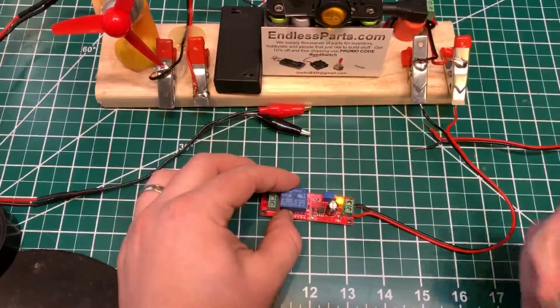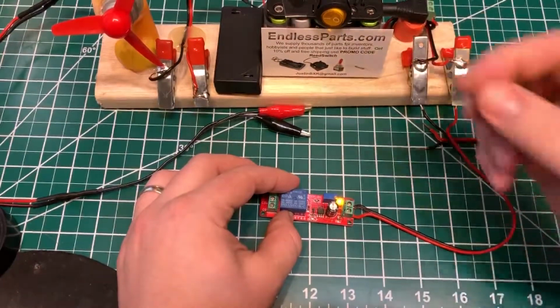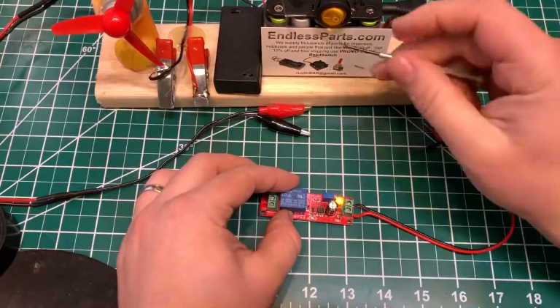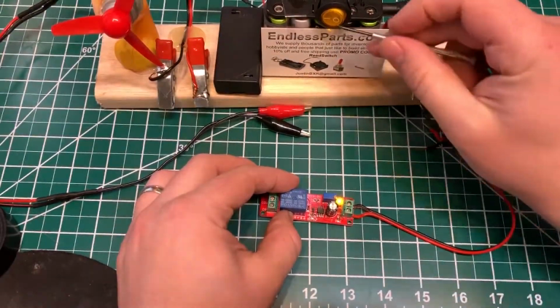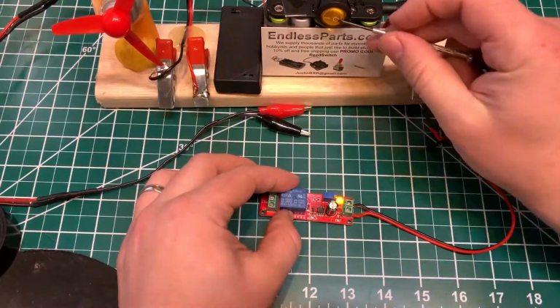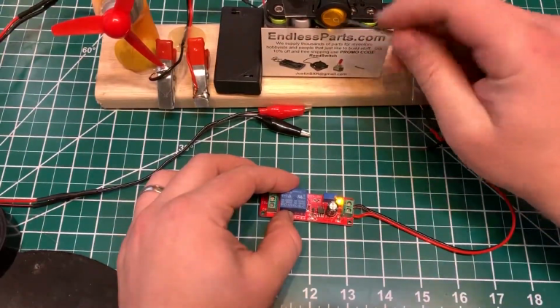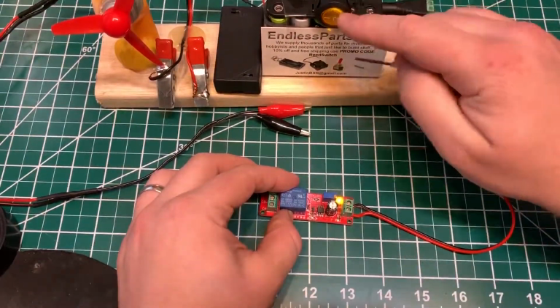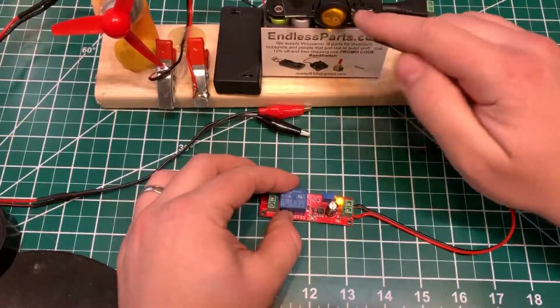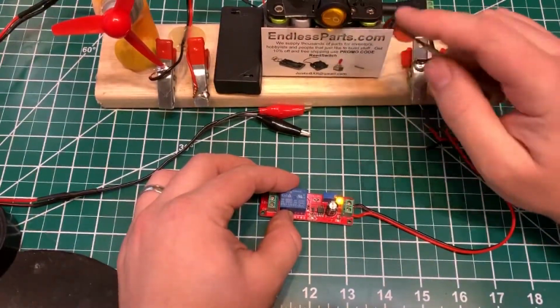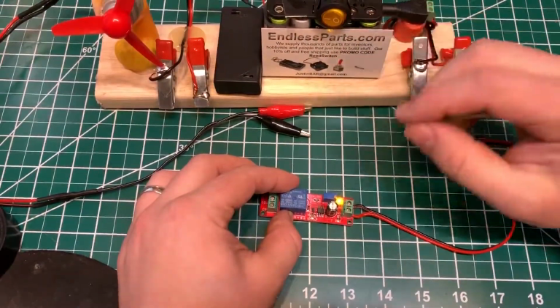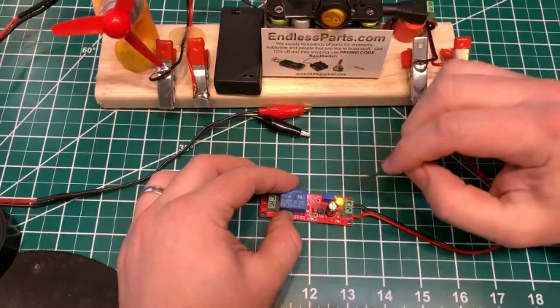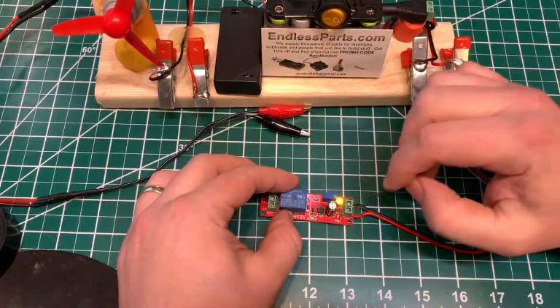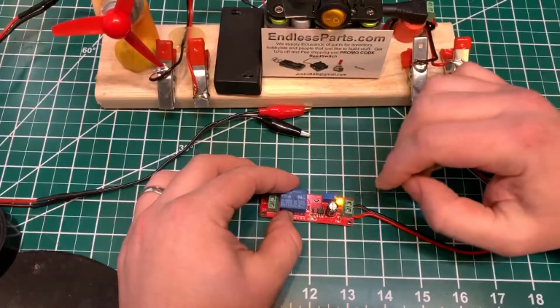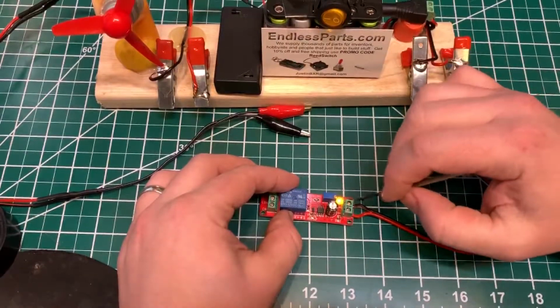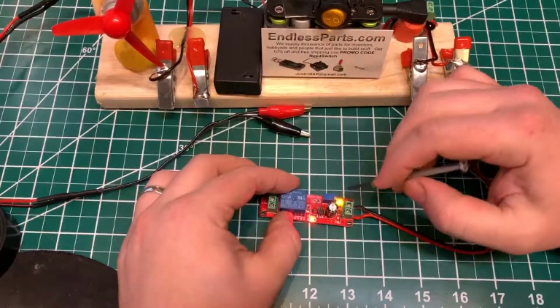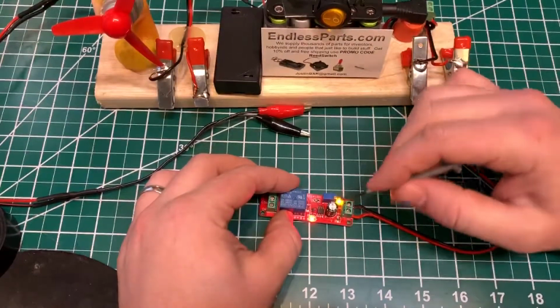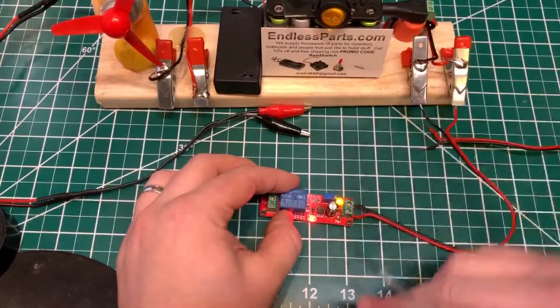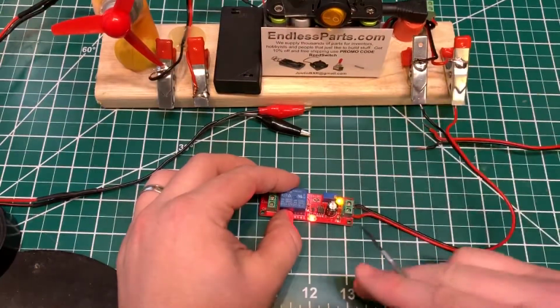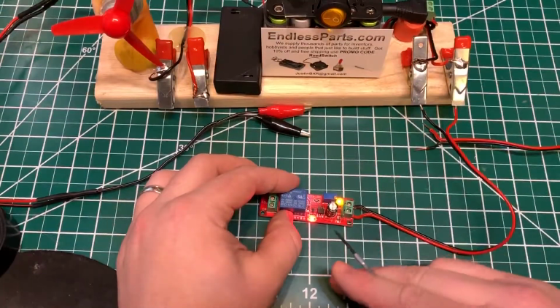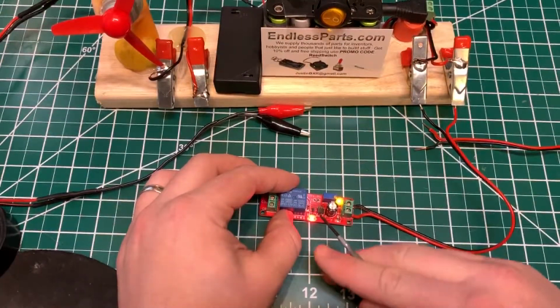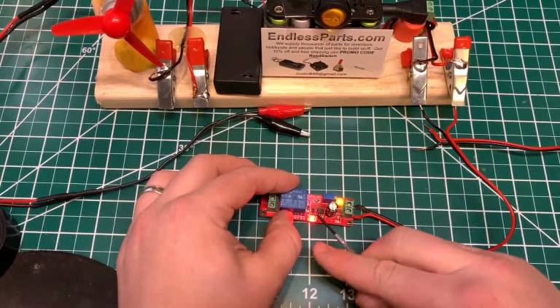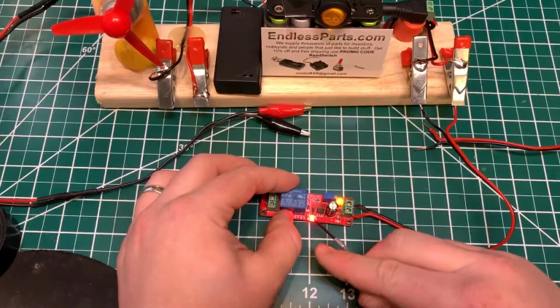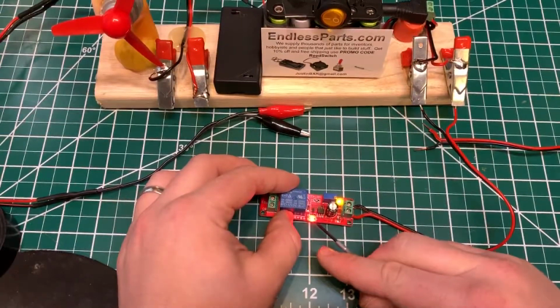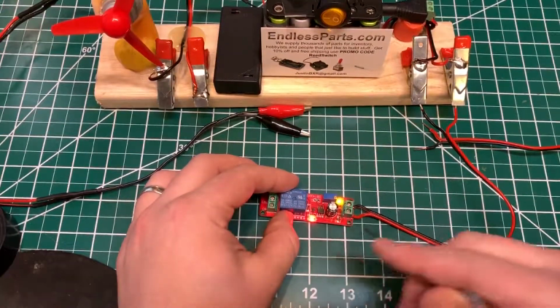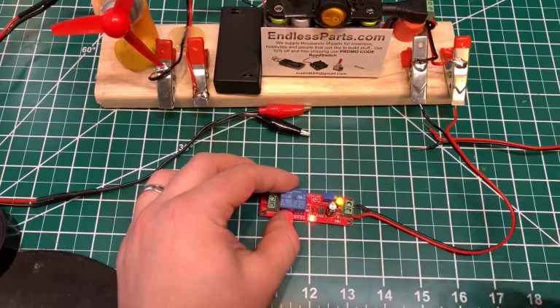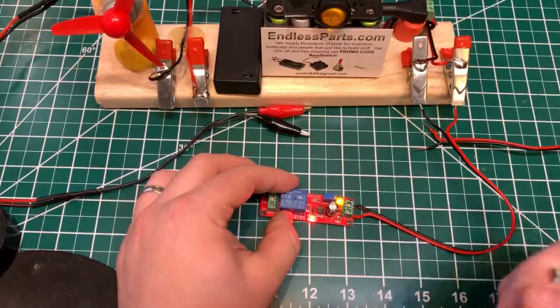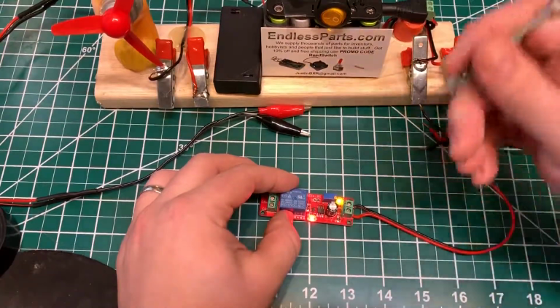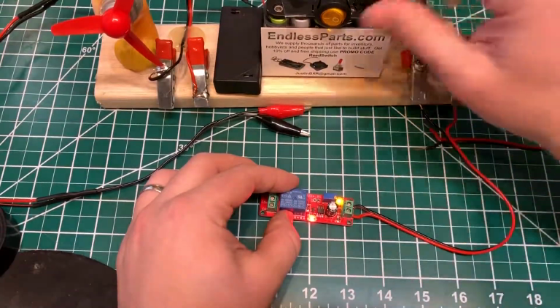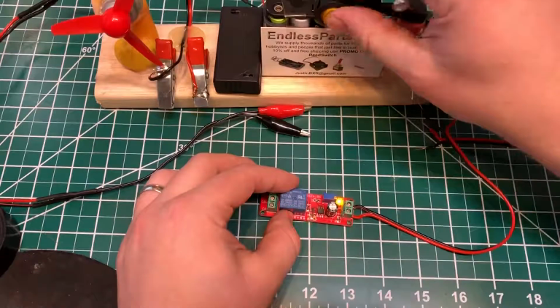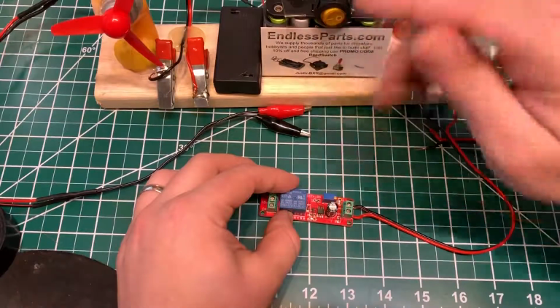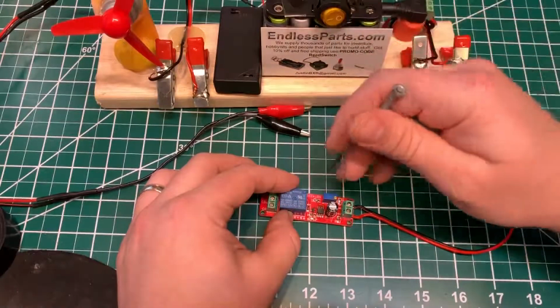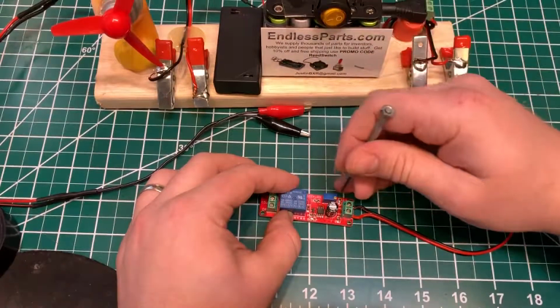So once I turn the power on — this is the power supply — it has the delay, and you heard that click and the light comes on. And that means it worked.